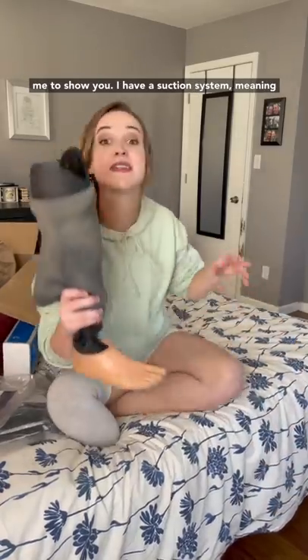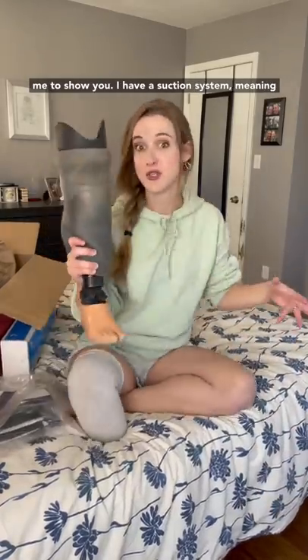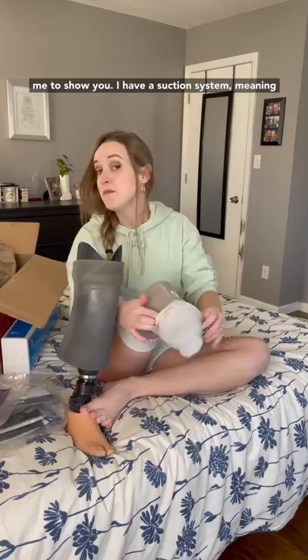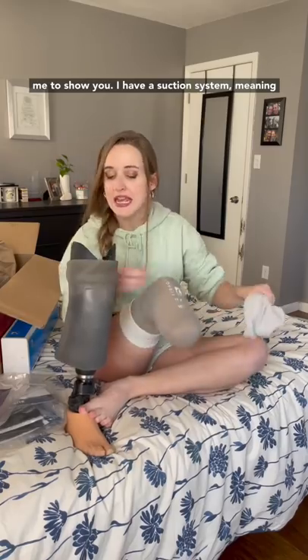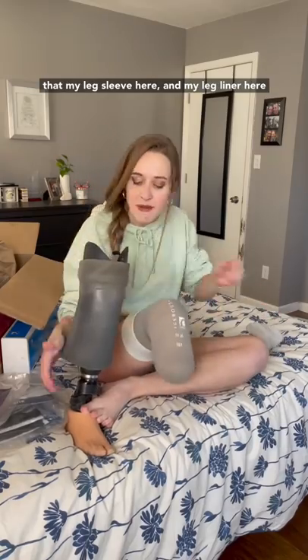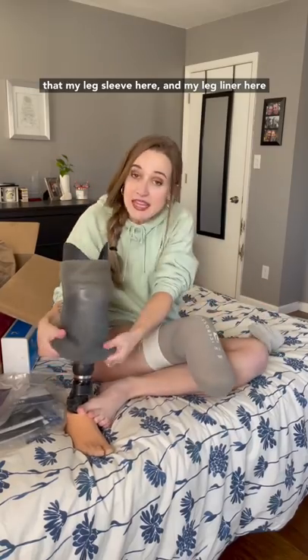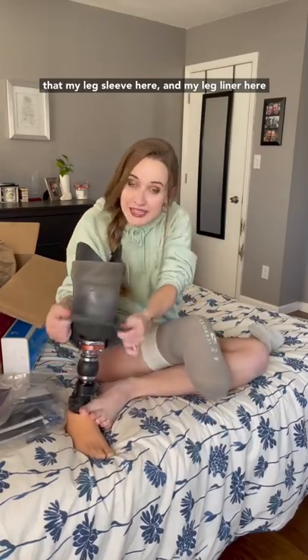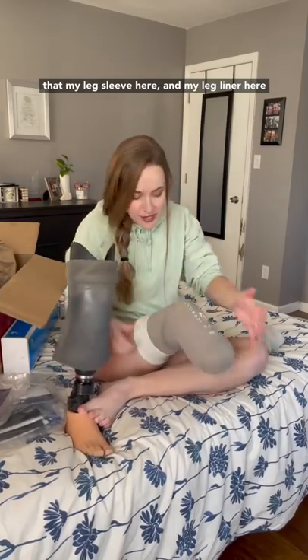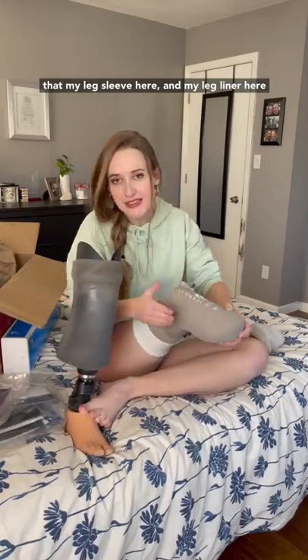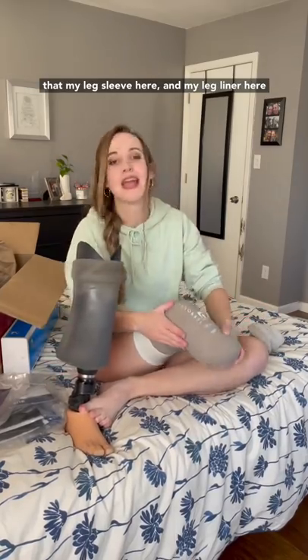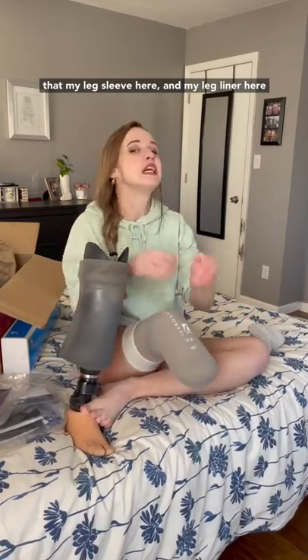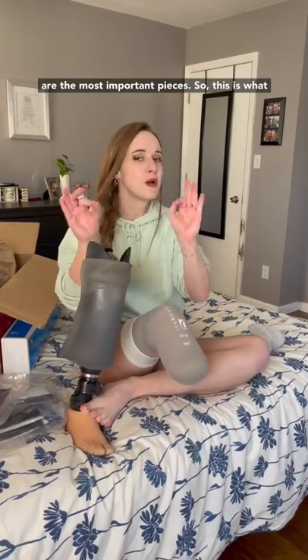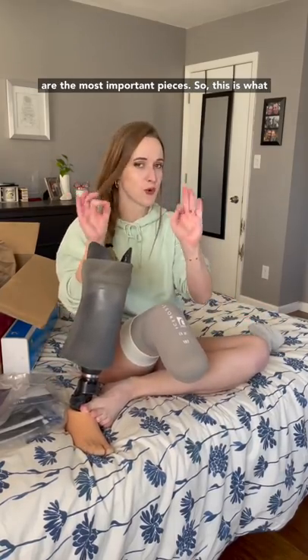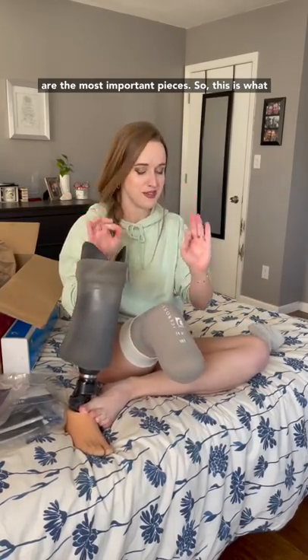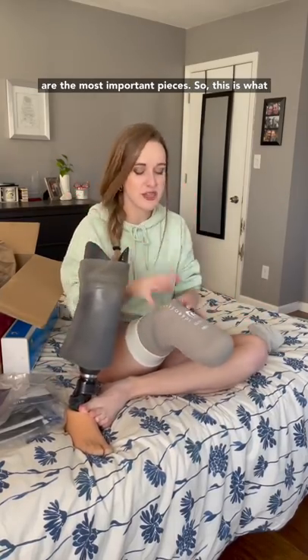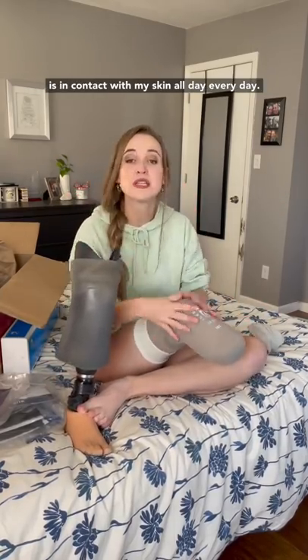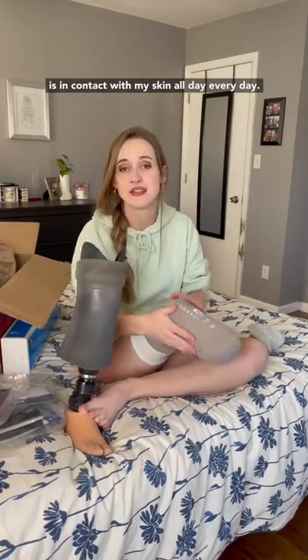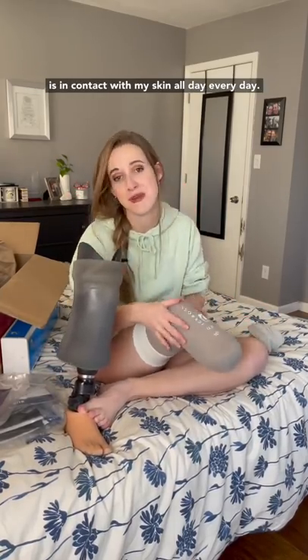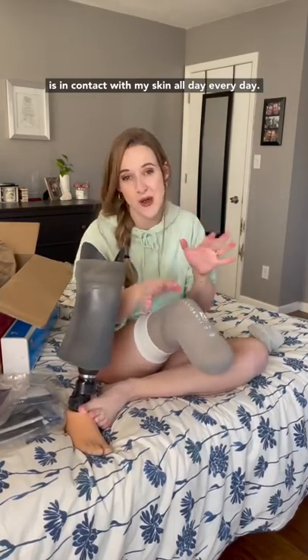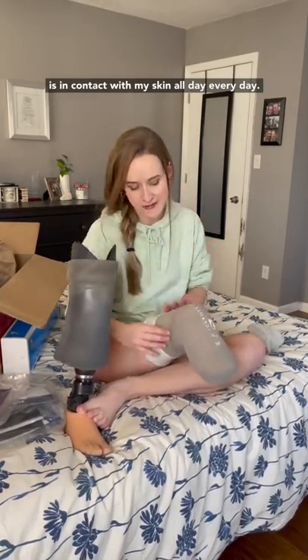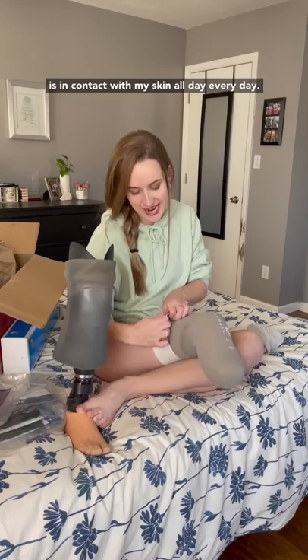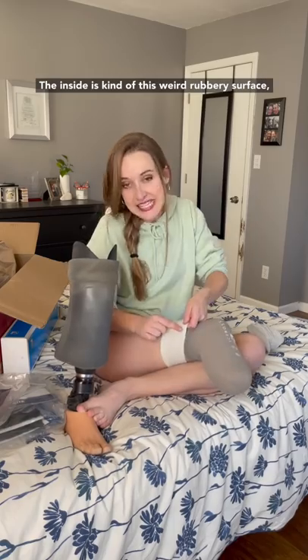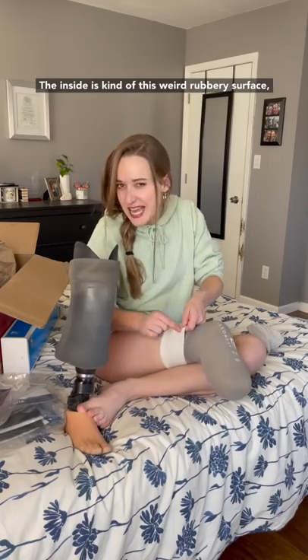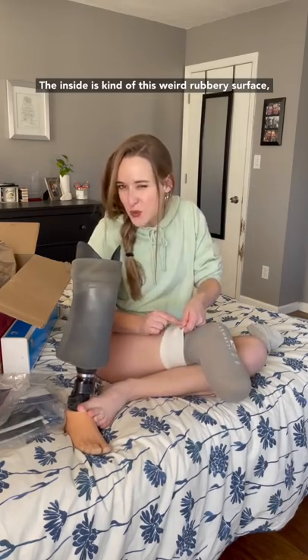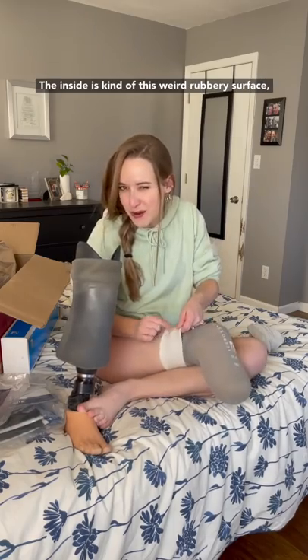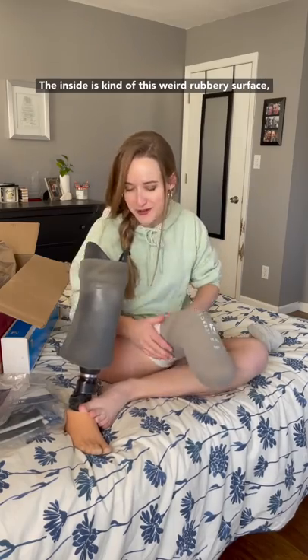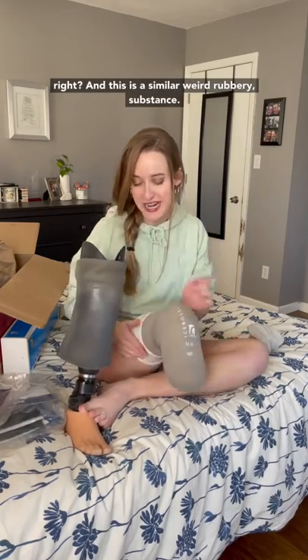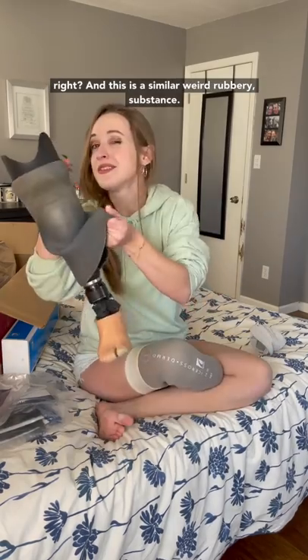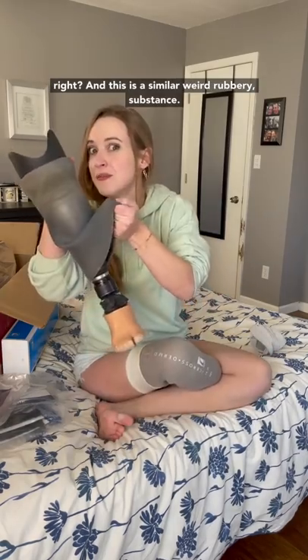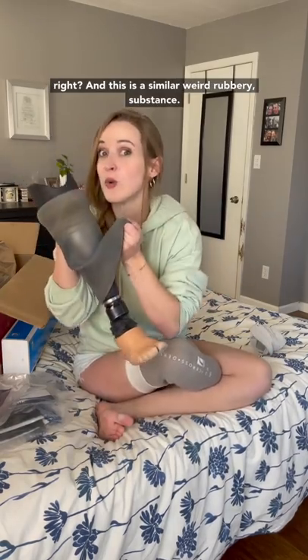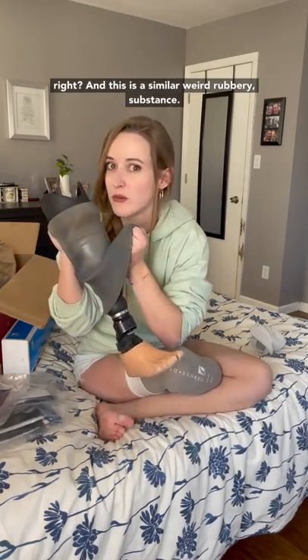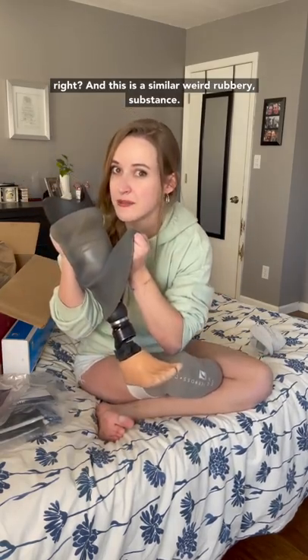I have a suction system, meaning that my leg sleeve and my leg liner are the most important pieces. This is what is in contact with my skin all day, every day. The inside is kind of this weird rubbery surface, and this is a similar weird rubbery substance.